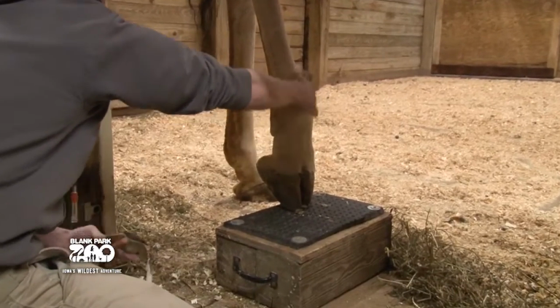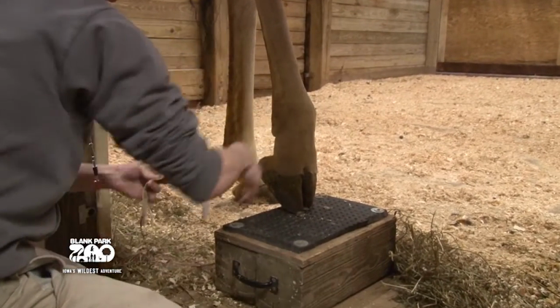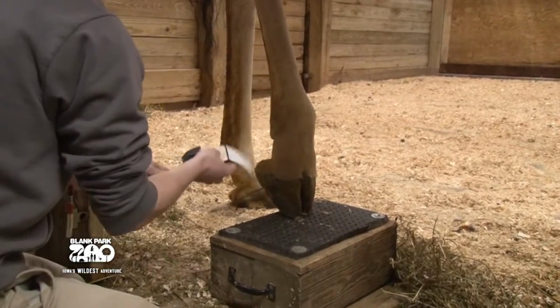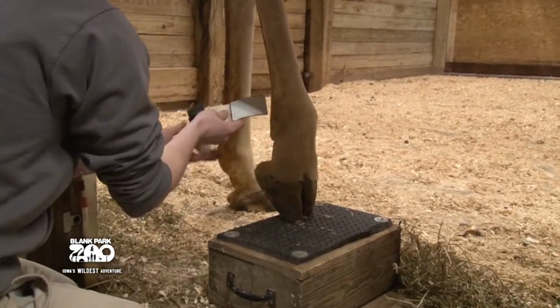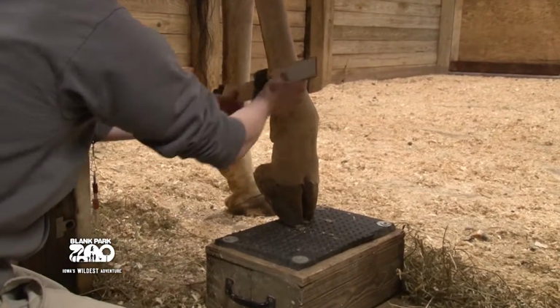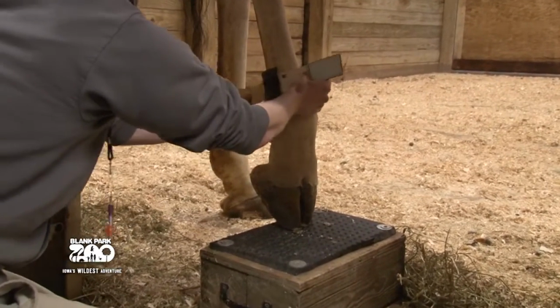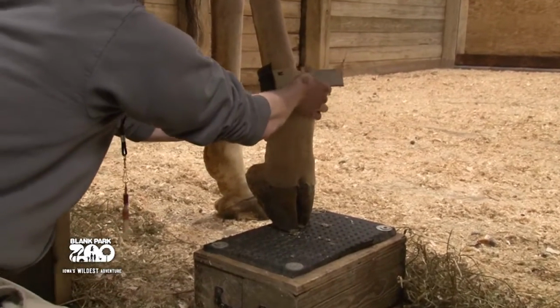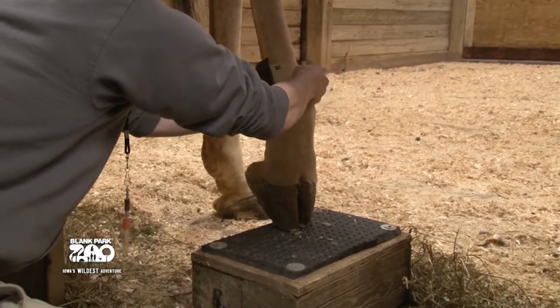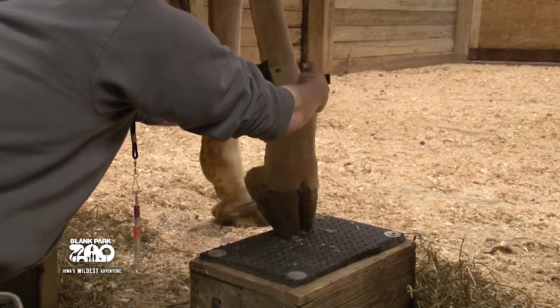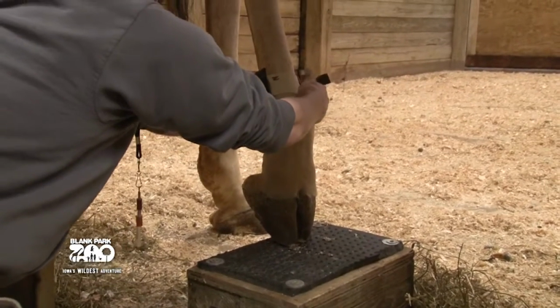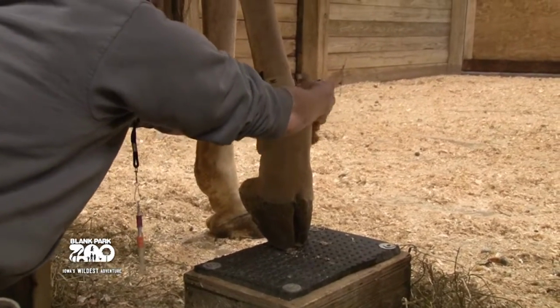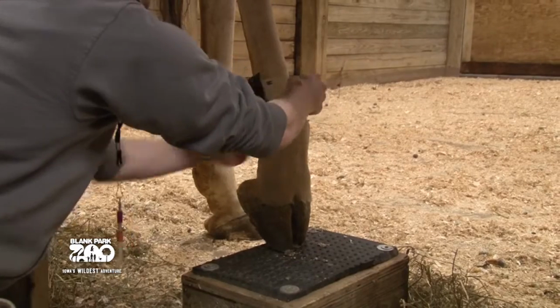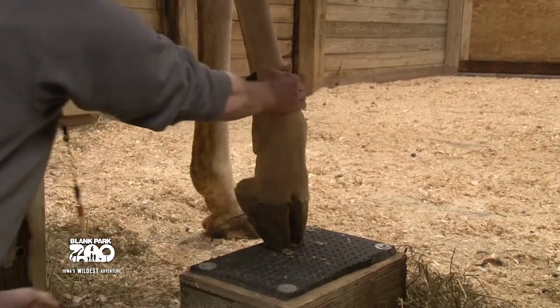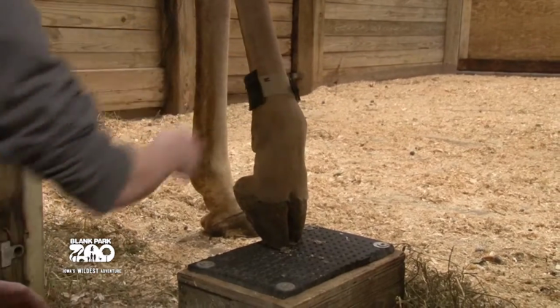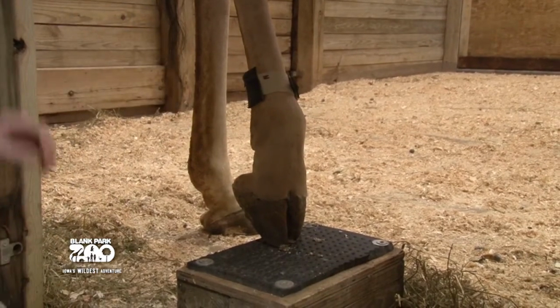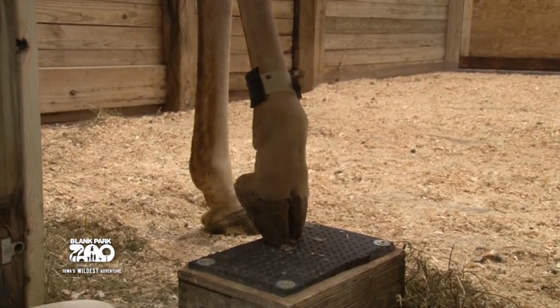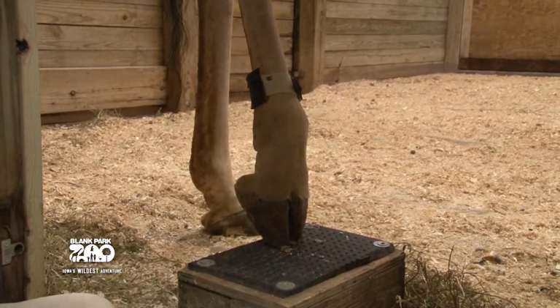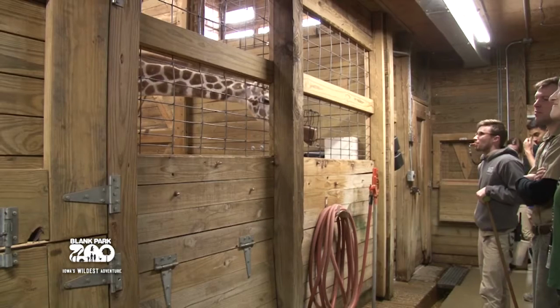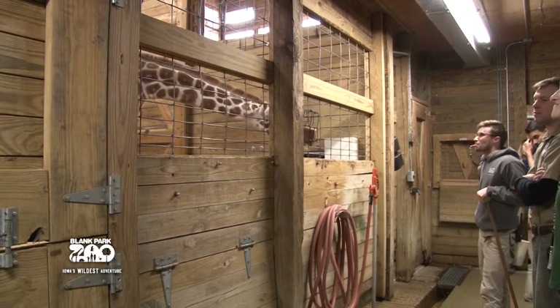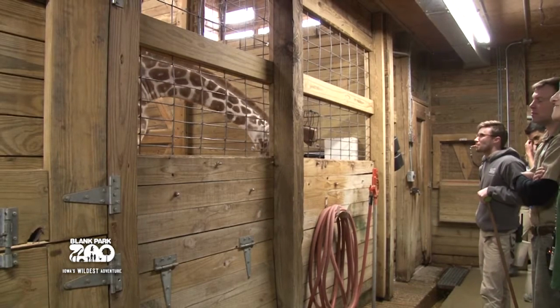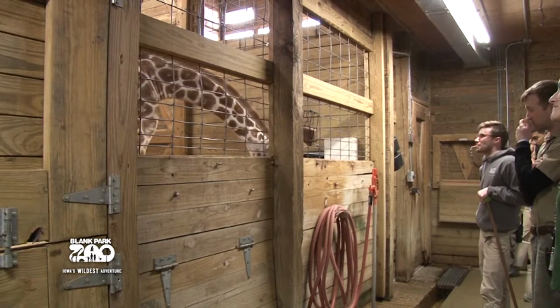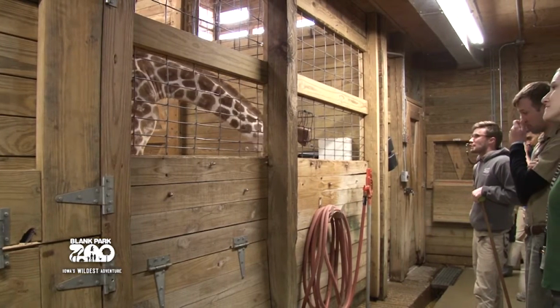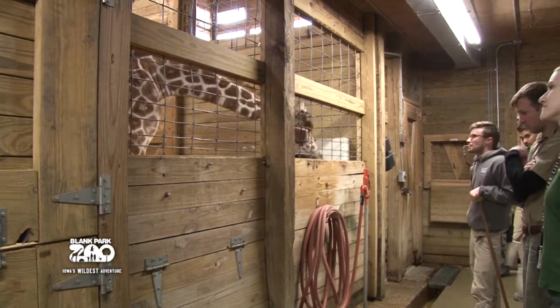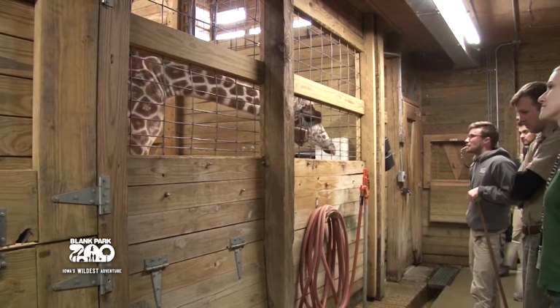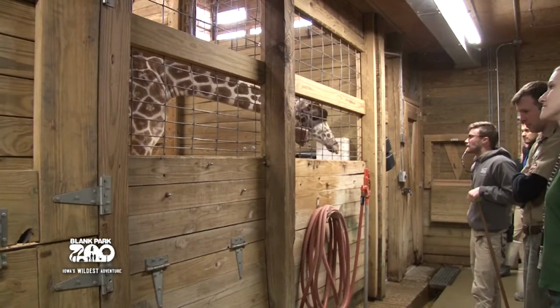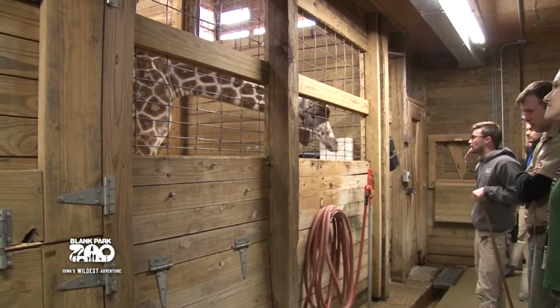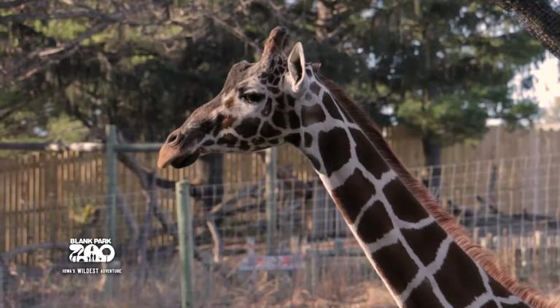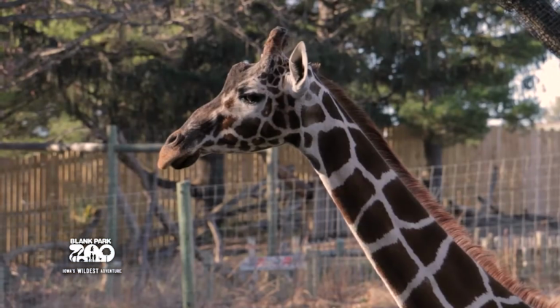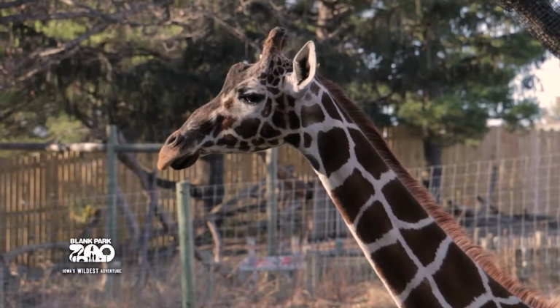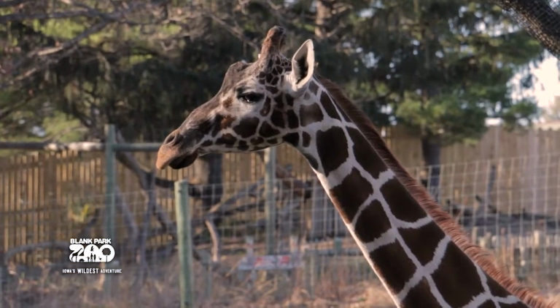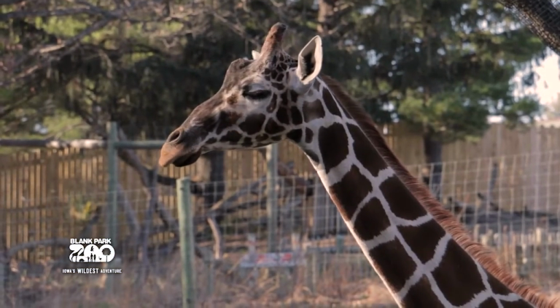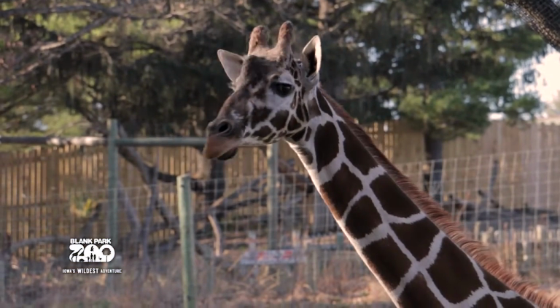We put the Fitbit on them once a week for four weeks — the study runs for a month. We're doing it in February to study their winter holding, and then we'll do the study again in August to study when they're on exhibit and out in the summer.